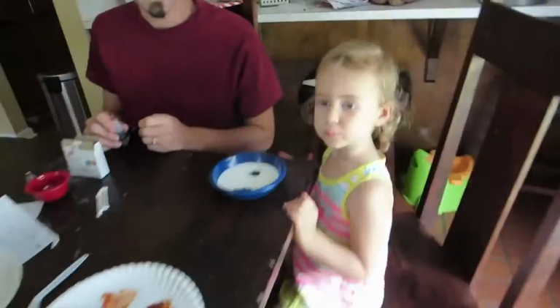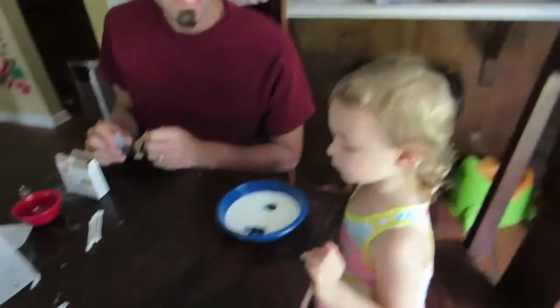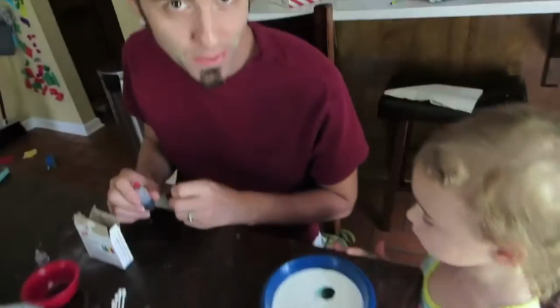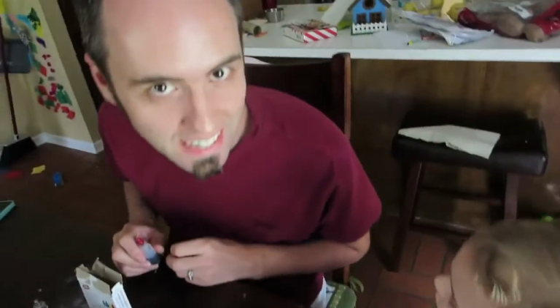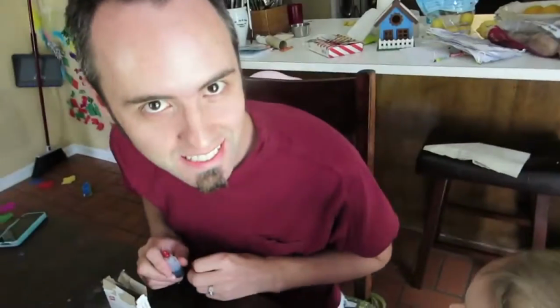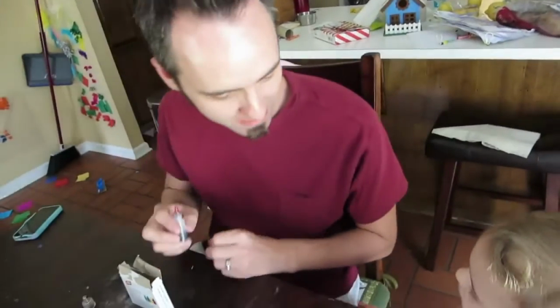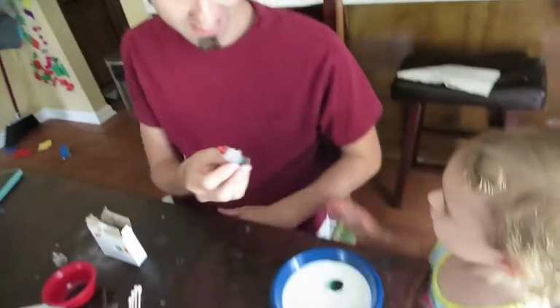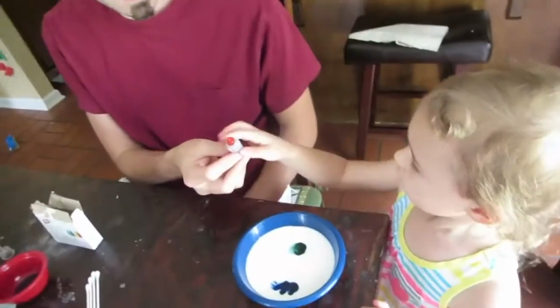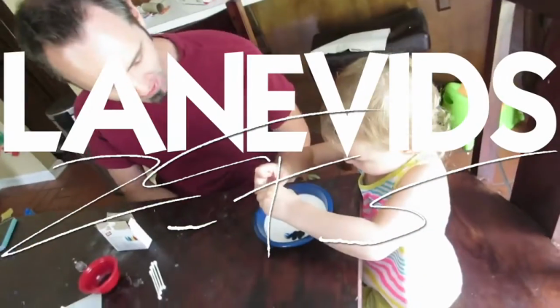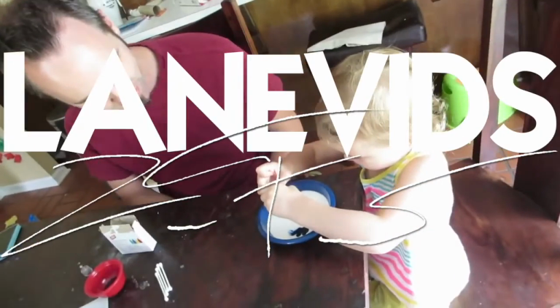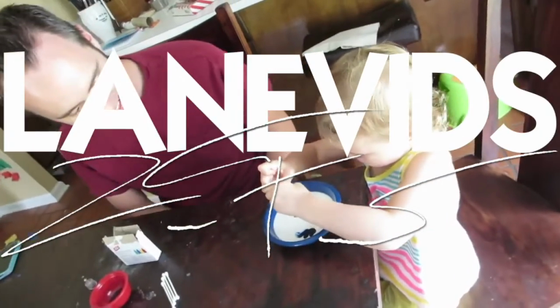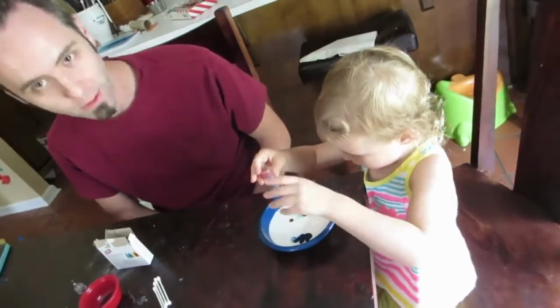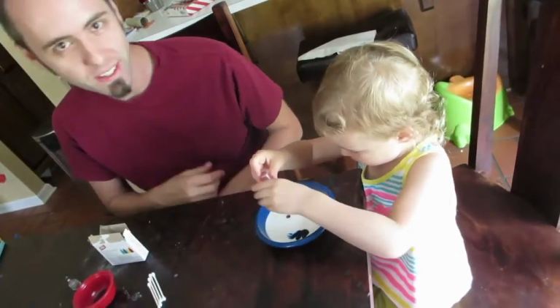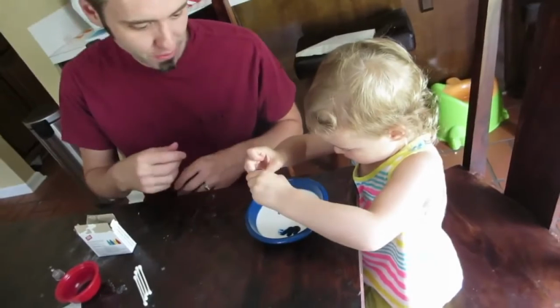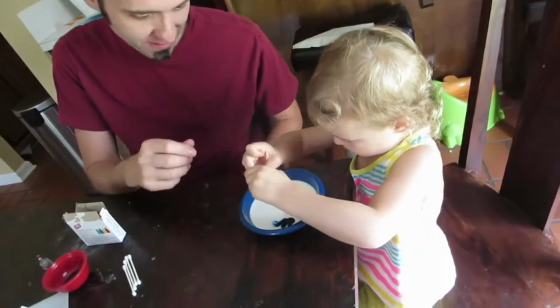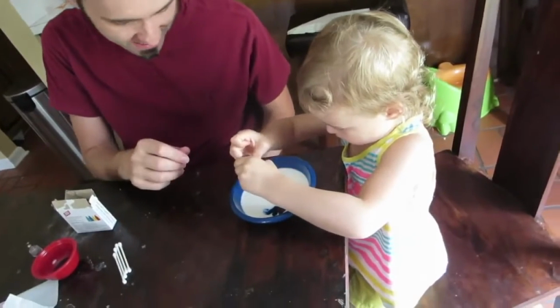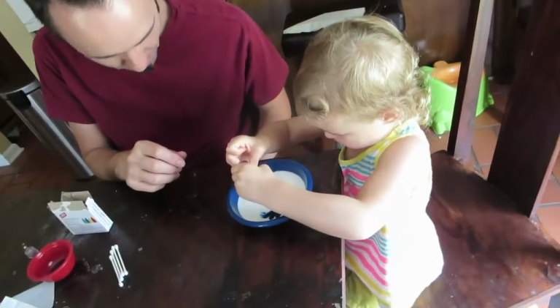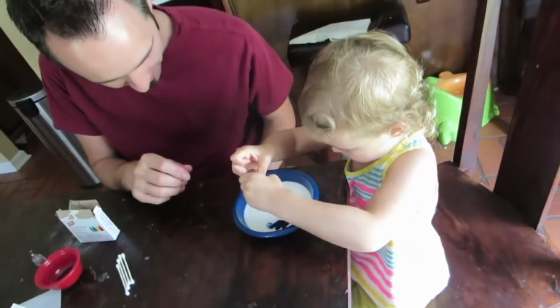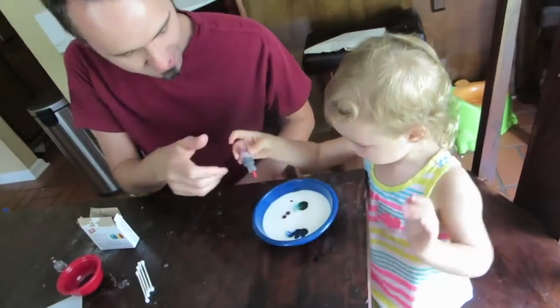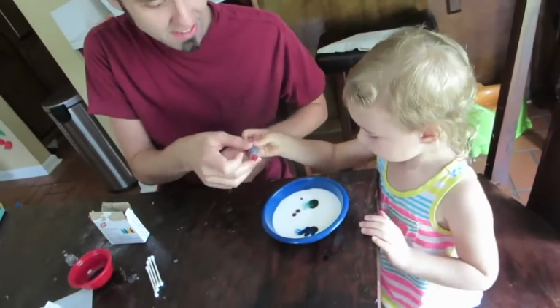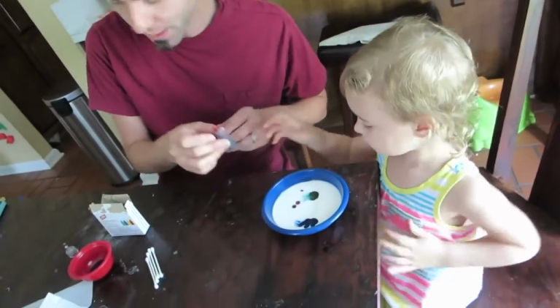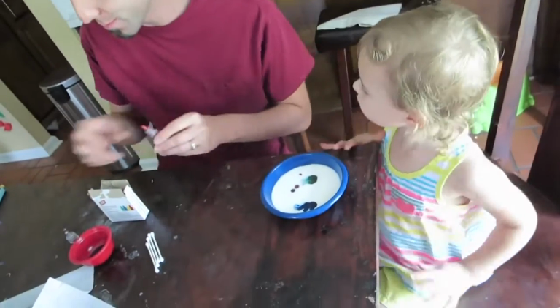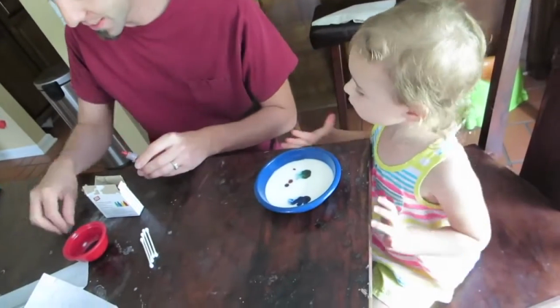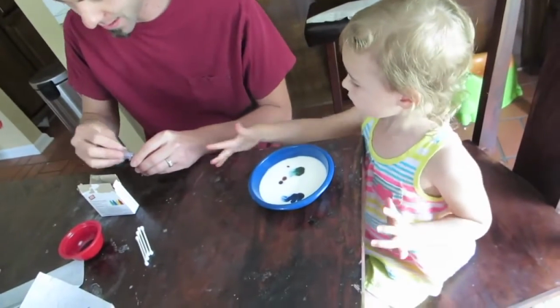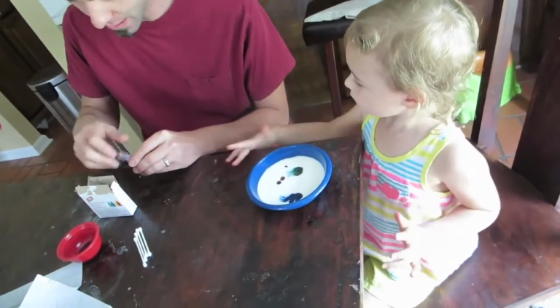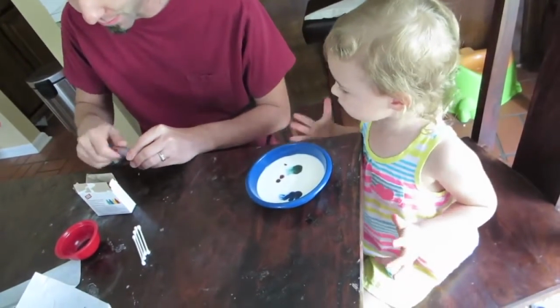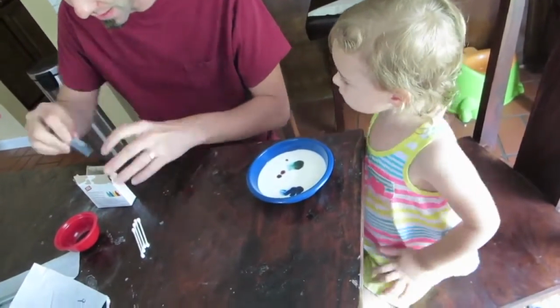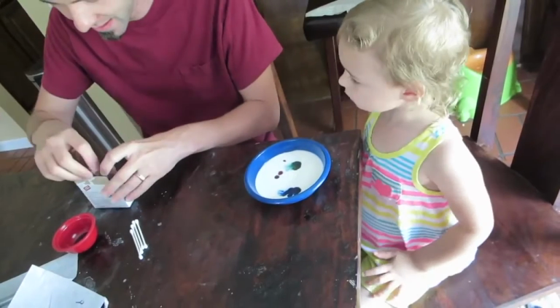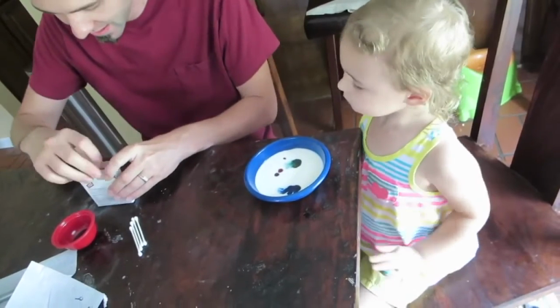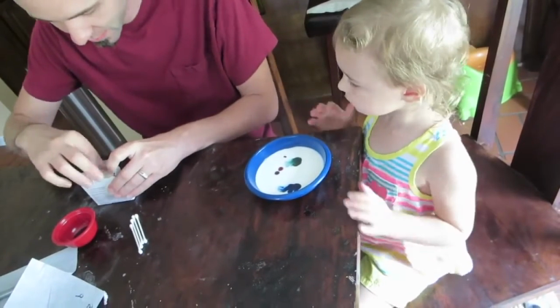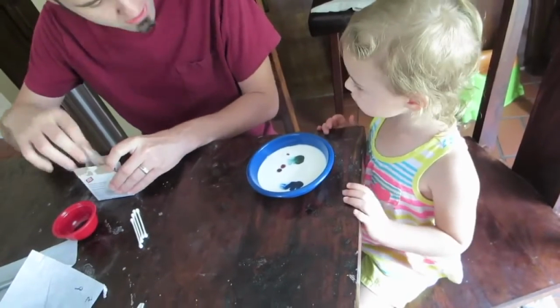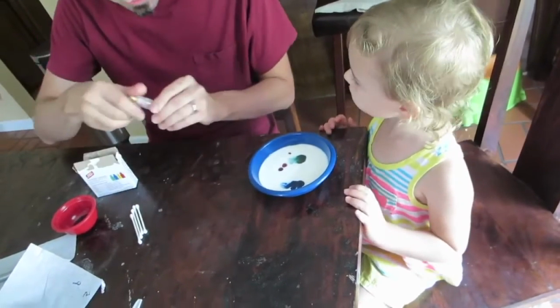Hey guys, we're doing a science experiment here and Amelia's never seen it. It's a great one that you can do with your kids. You just take some milk, put in some drops of food coloring — one of each color here.